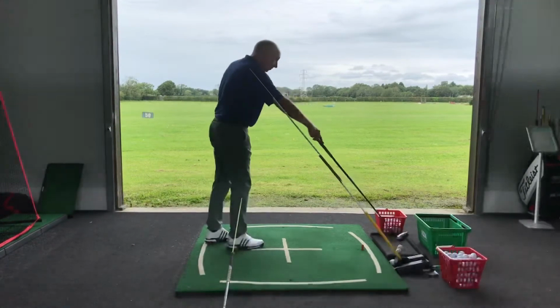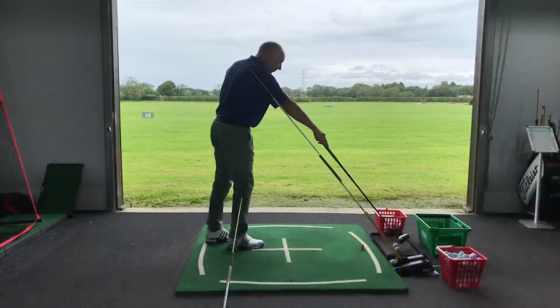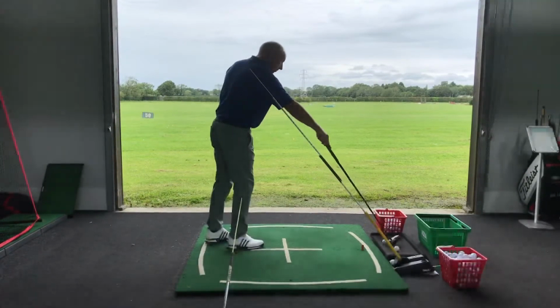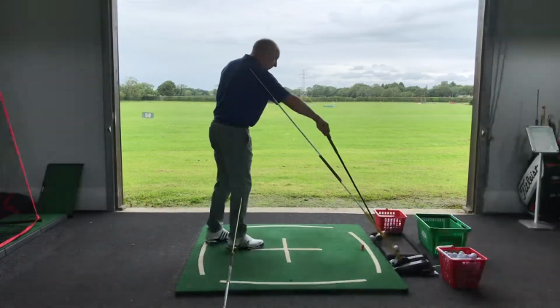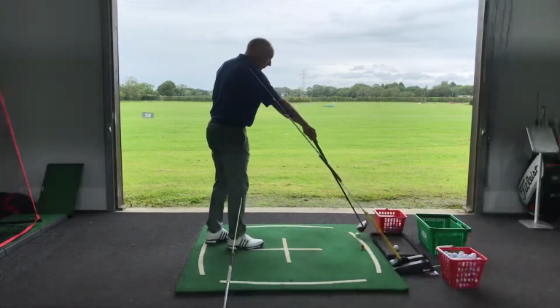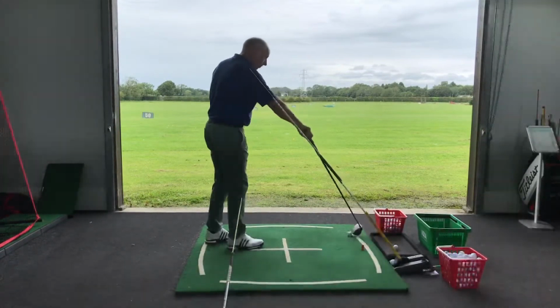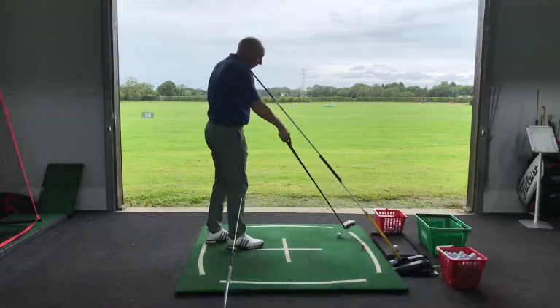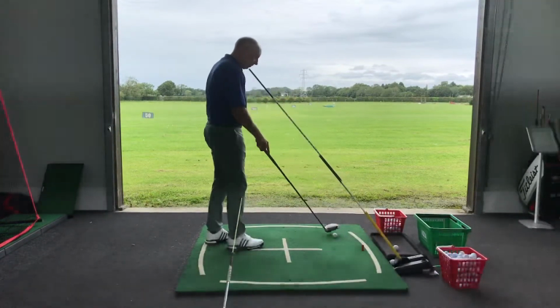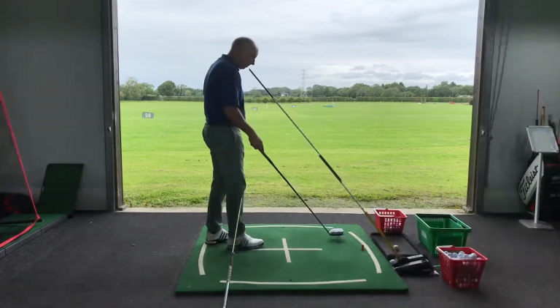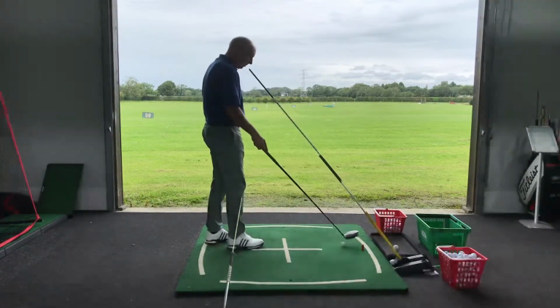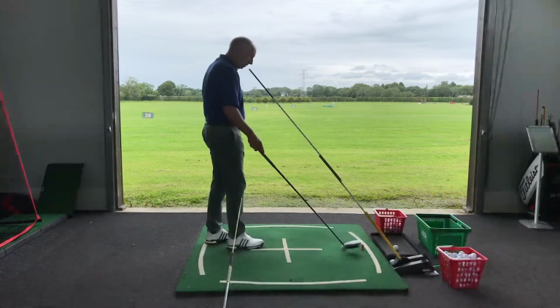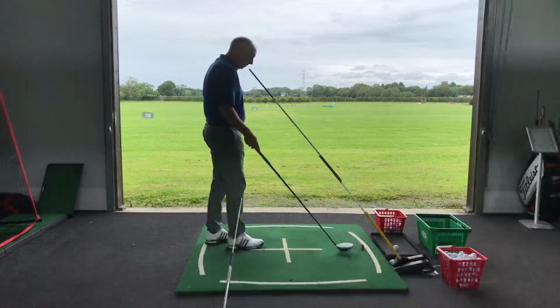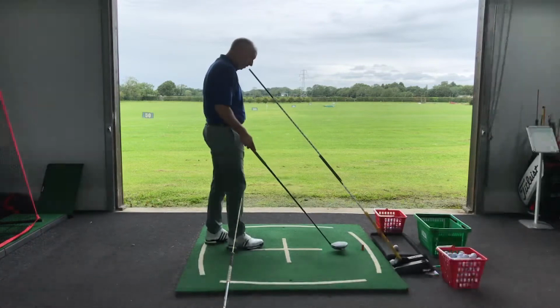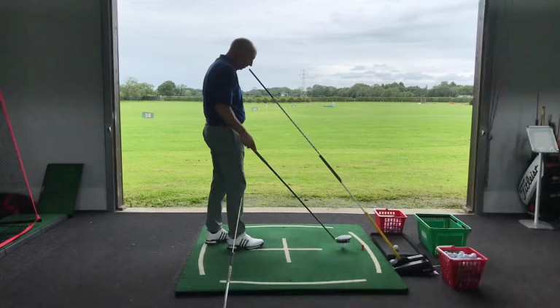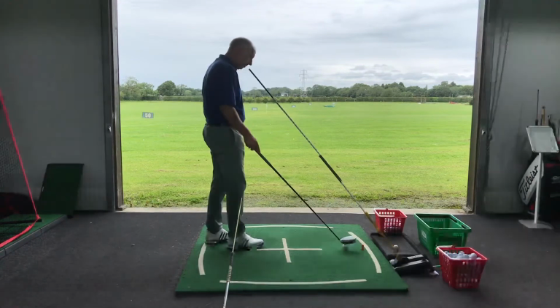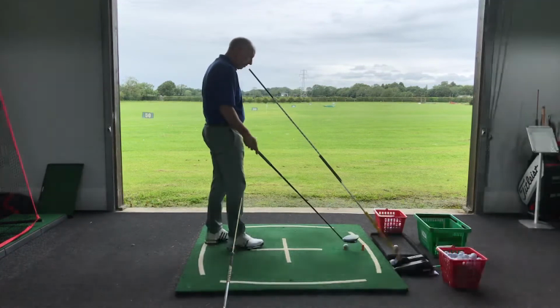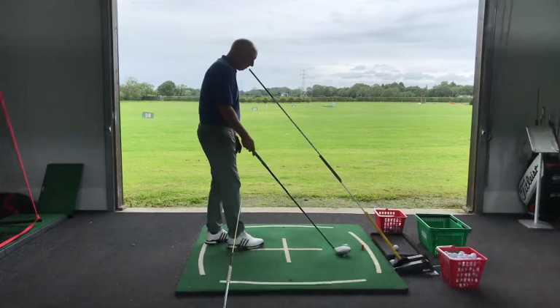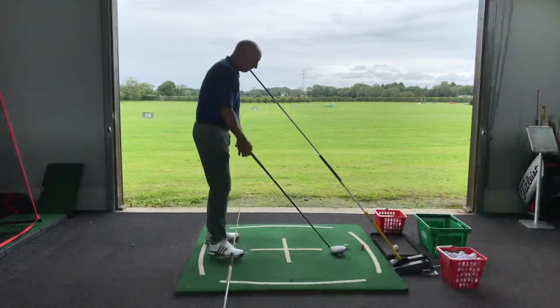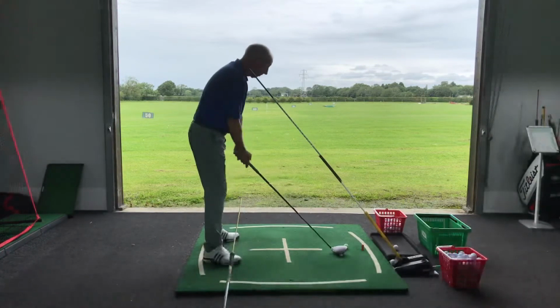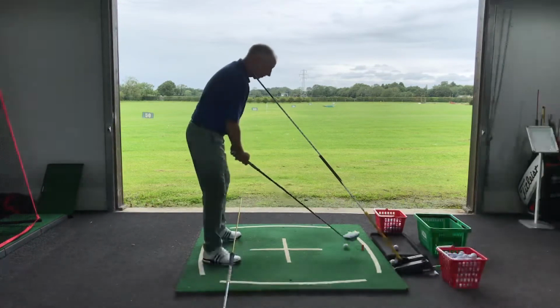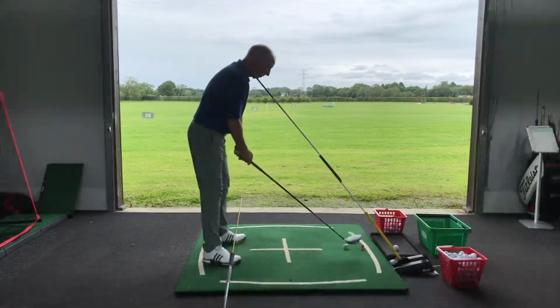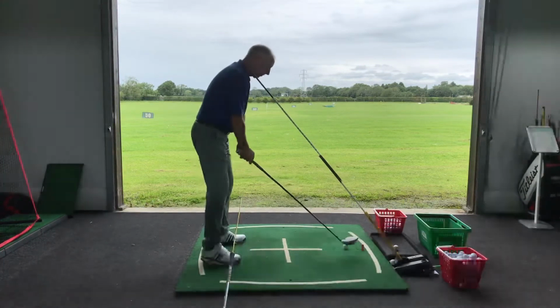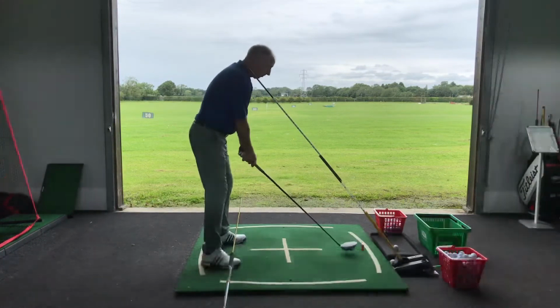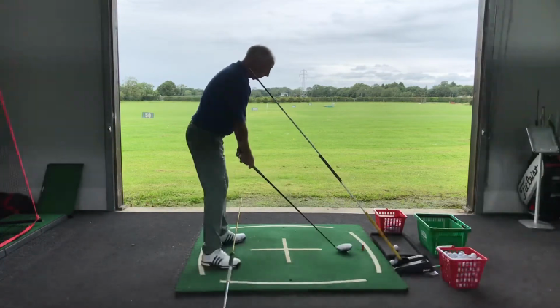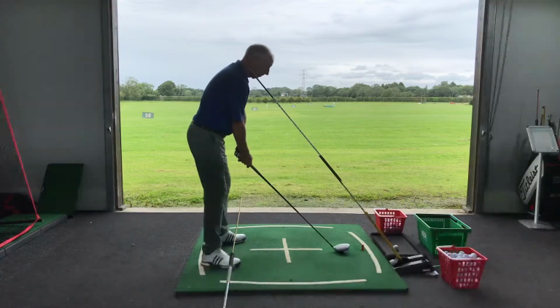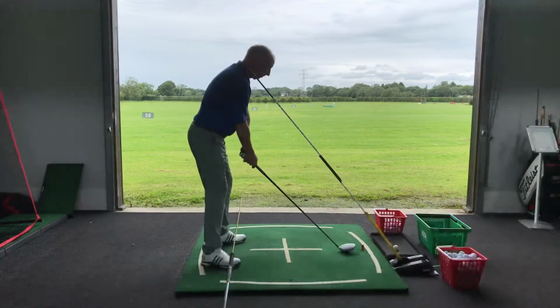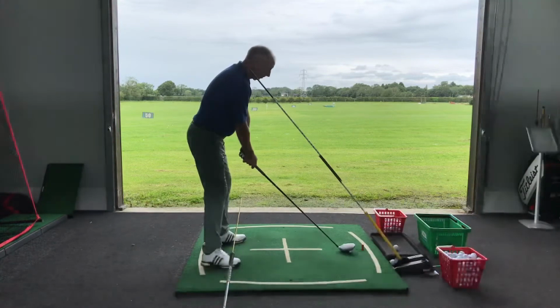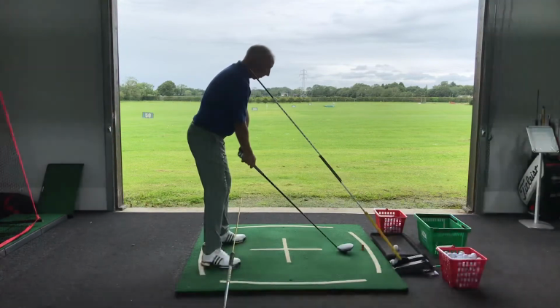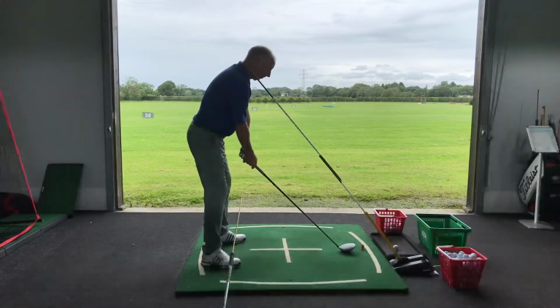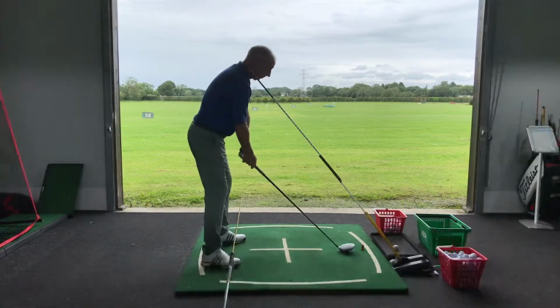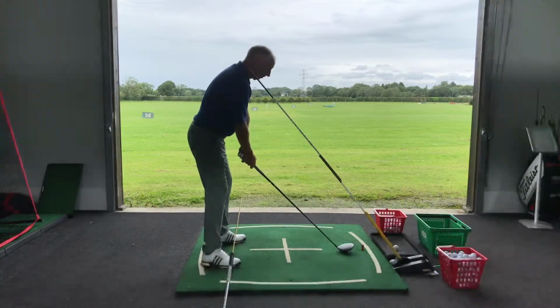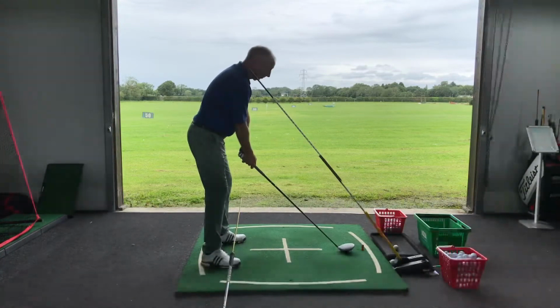Now when you're coming through the golf ball, there is that rolling aspect that has to be controlled. So on this one, try and keep the arms nice and straight, keep the lead wrist flat.